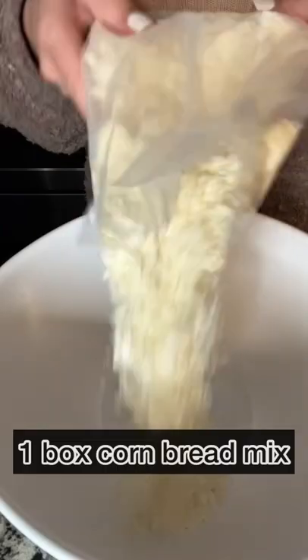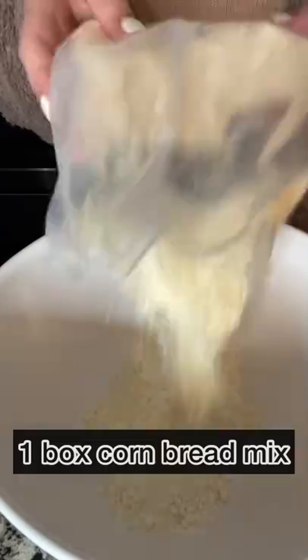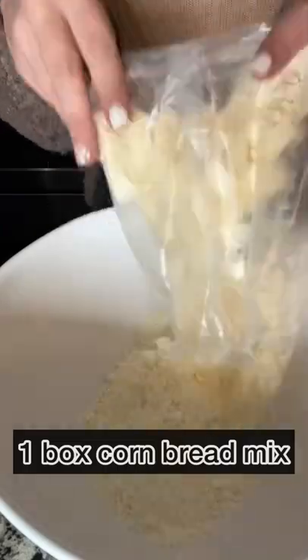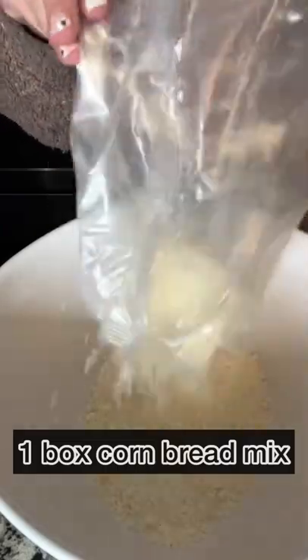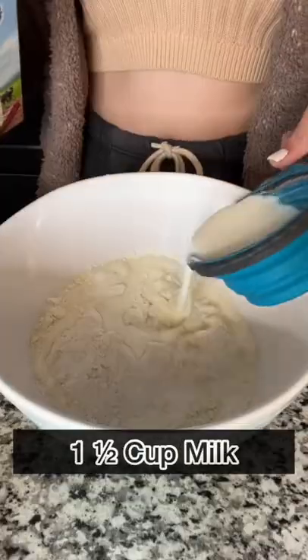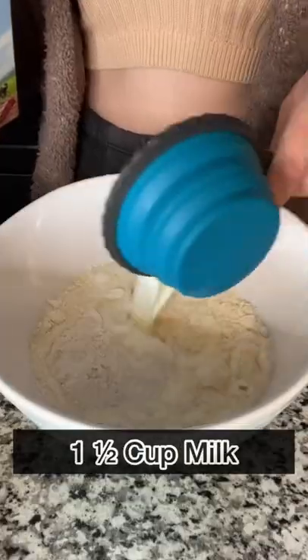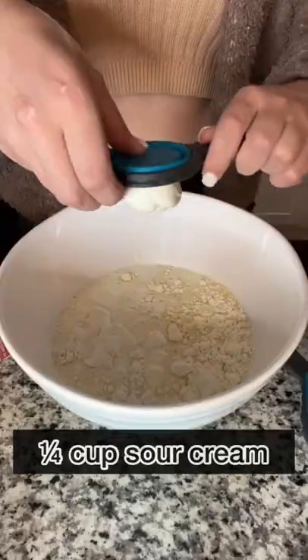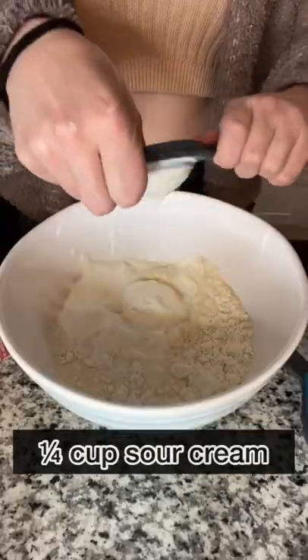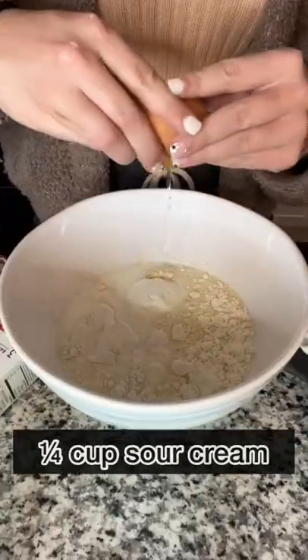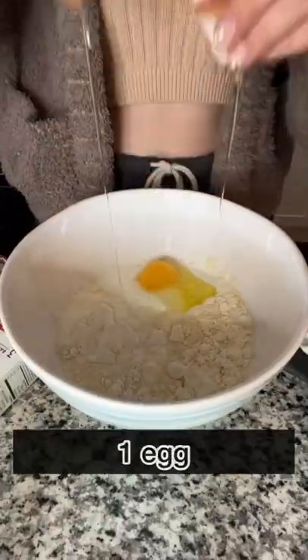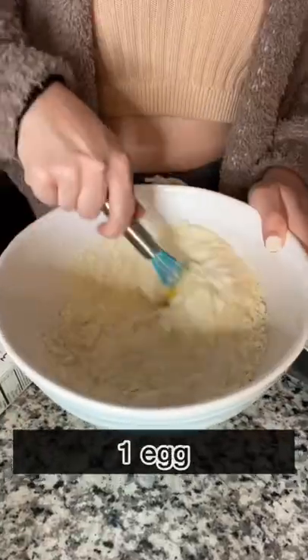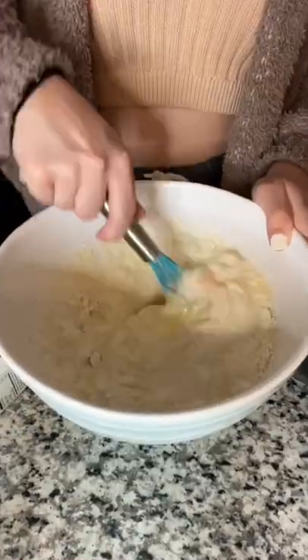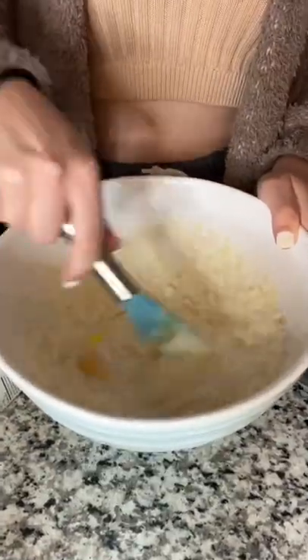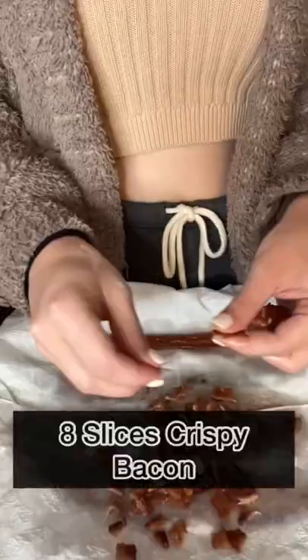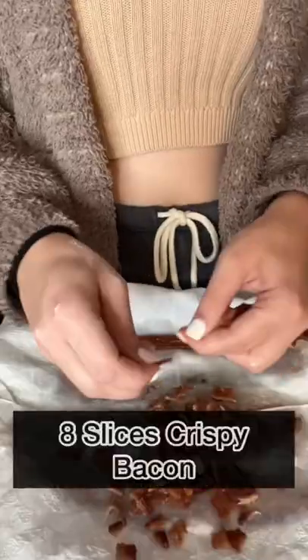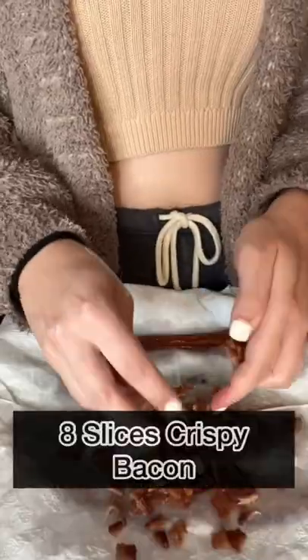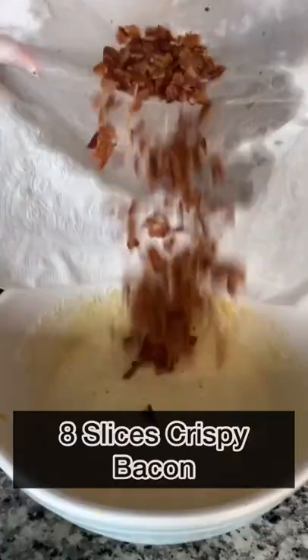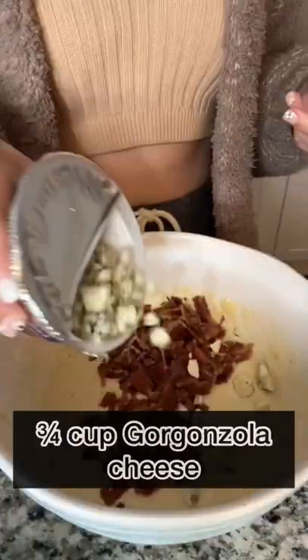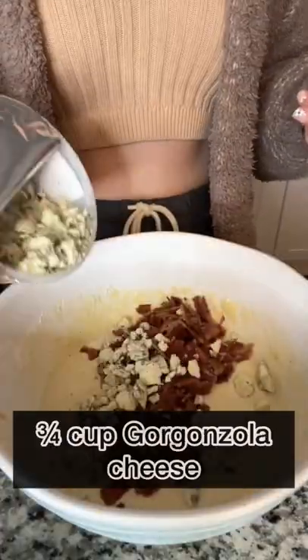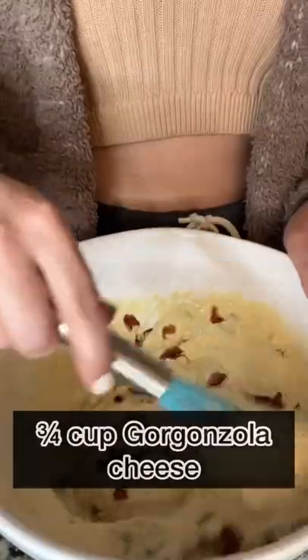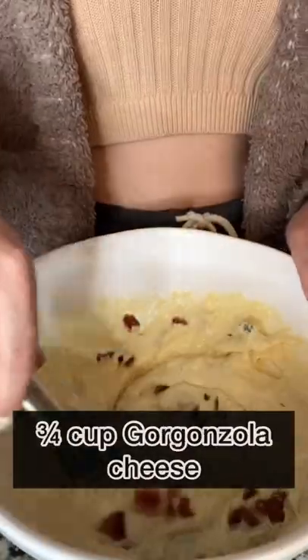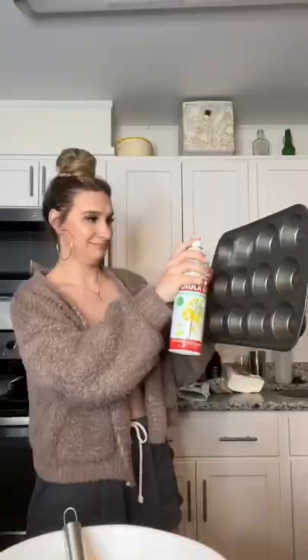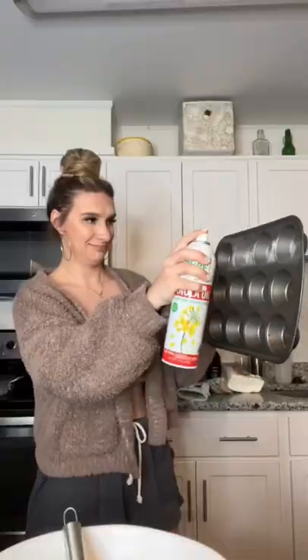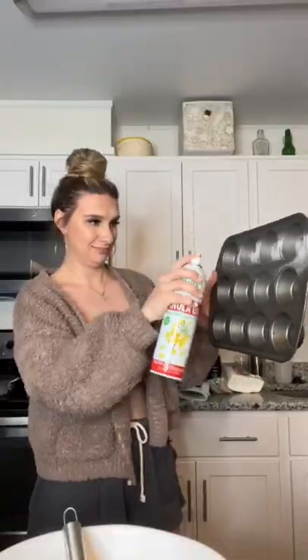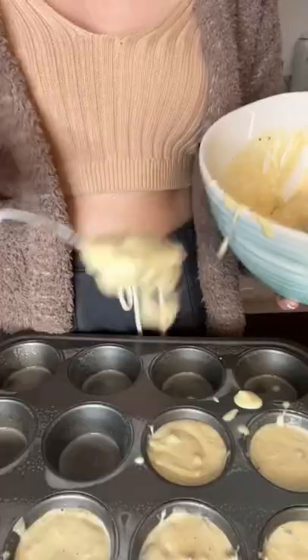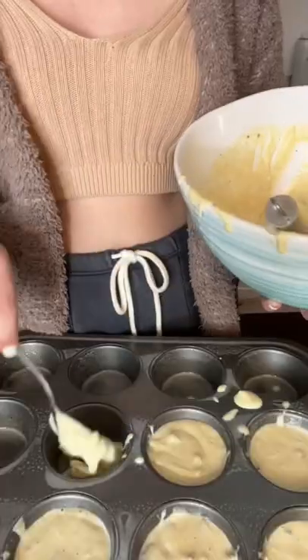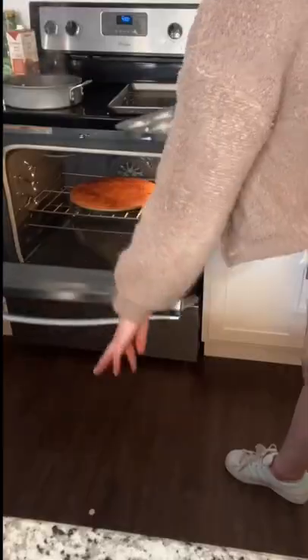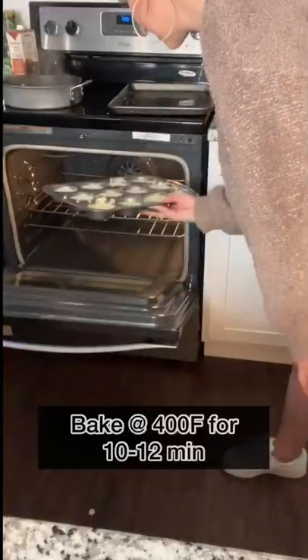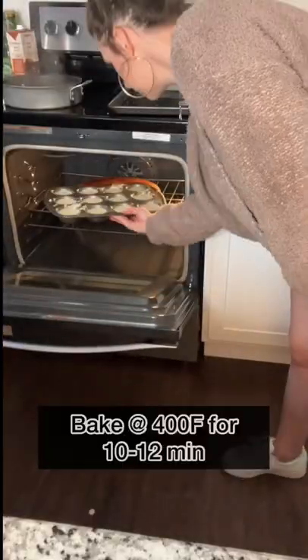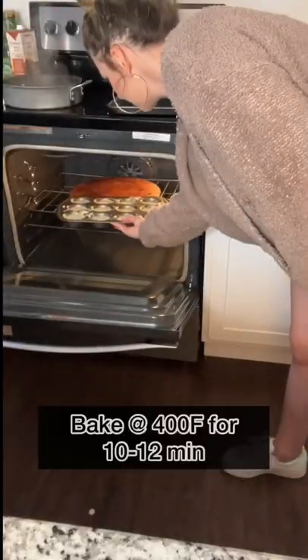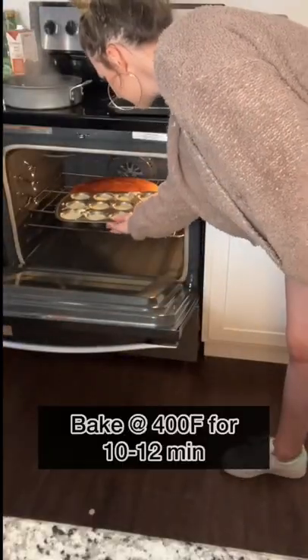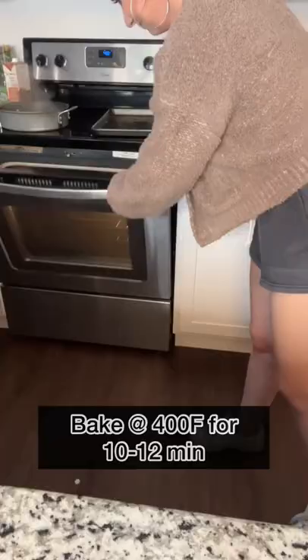In a bowl, I combined cornbread mix, flour, milk, sour cream, and an egg. Once it was all smooth, I added in my crispy bacon and my gorgonzola cheese. I filled each muffin indent about two-thirds of the way full, and I stuck it in the oven.